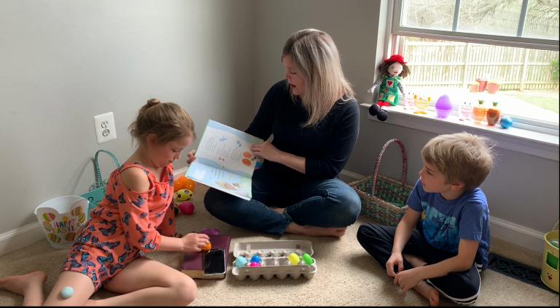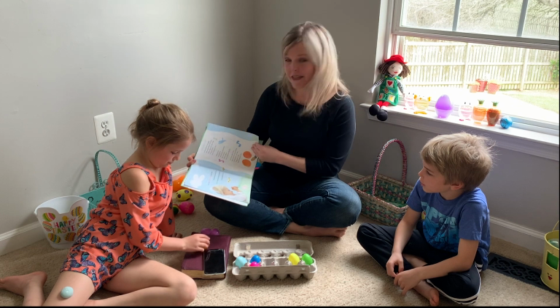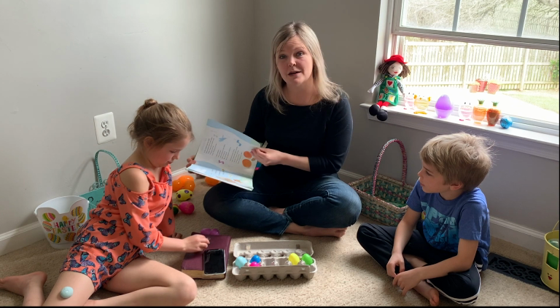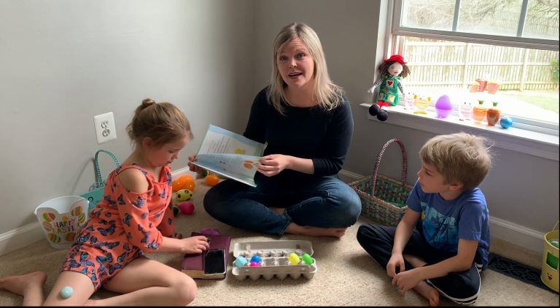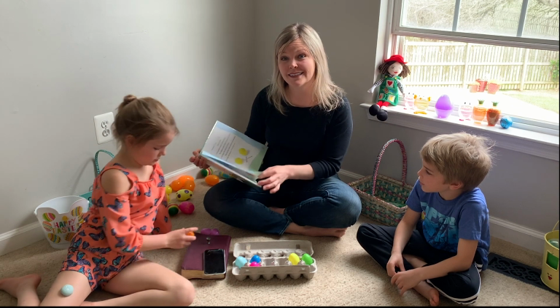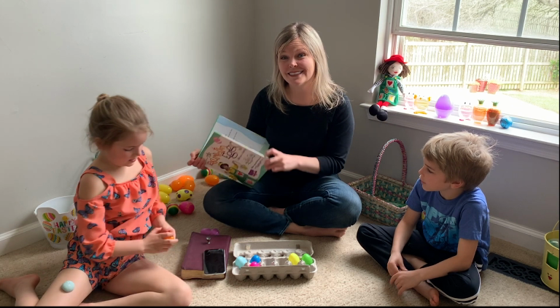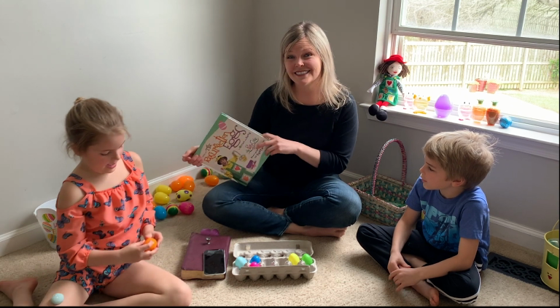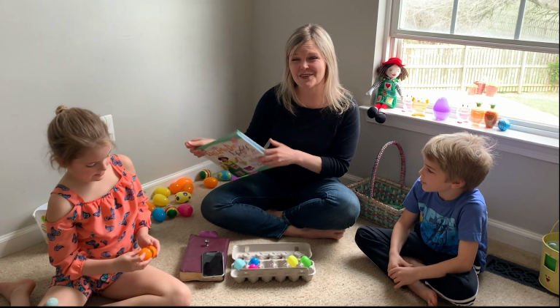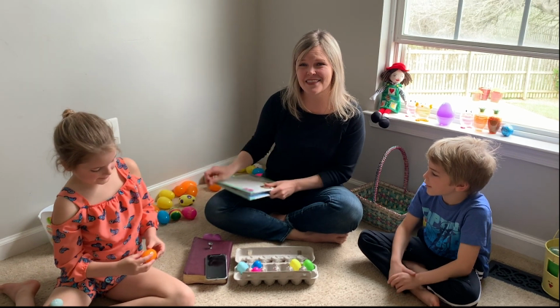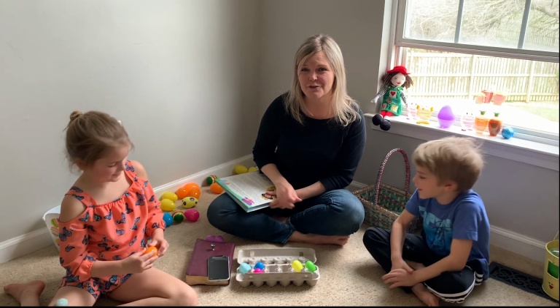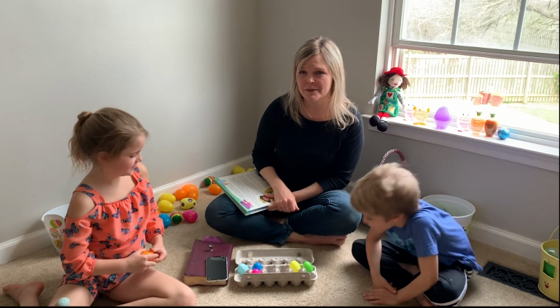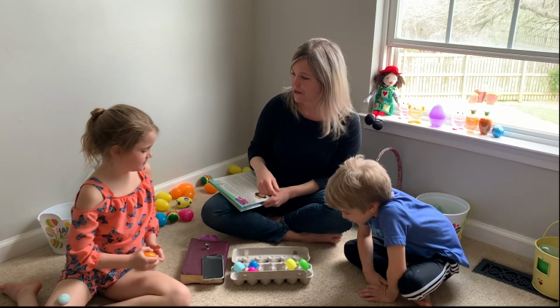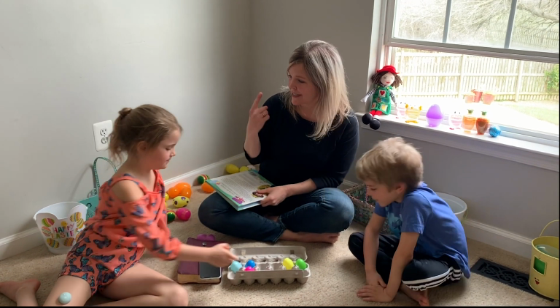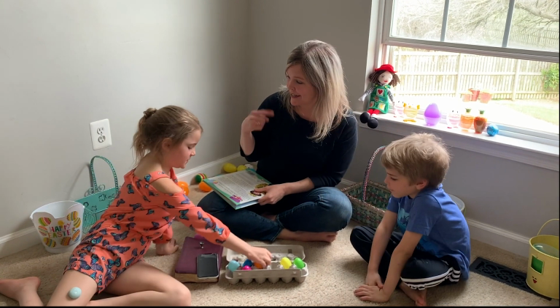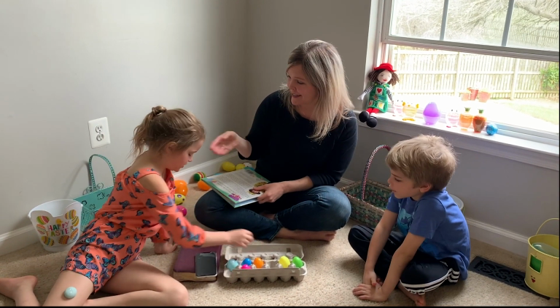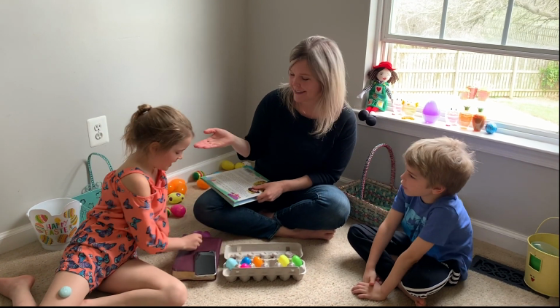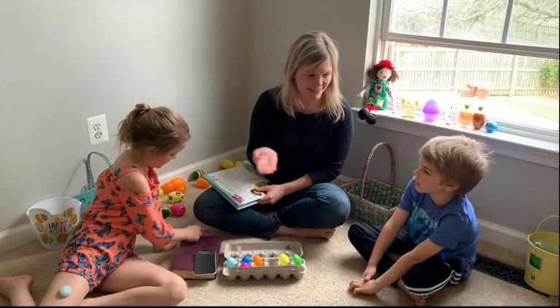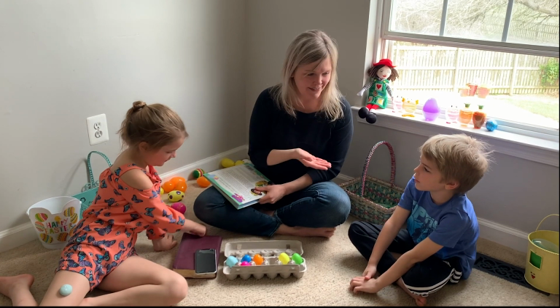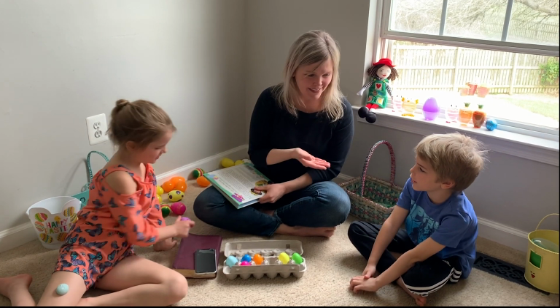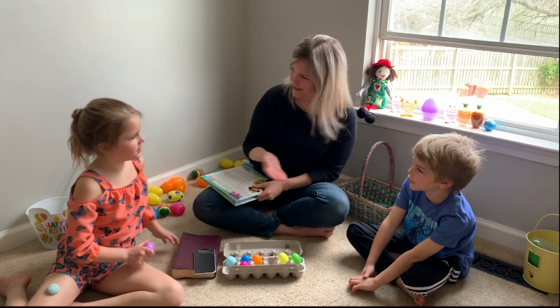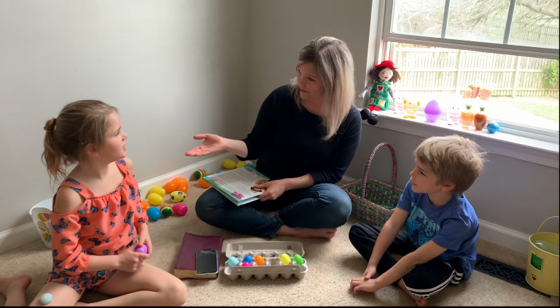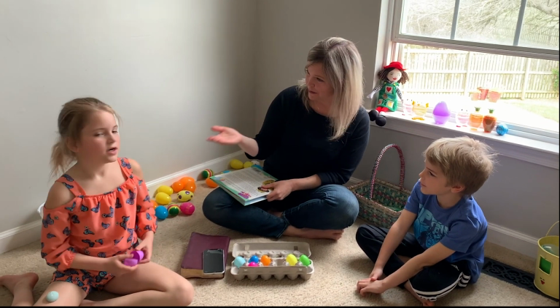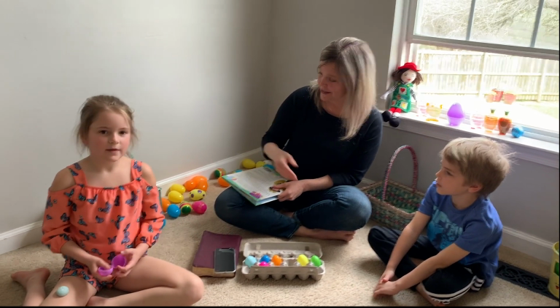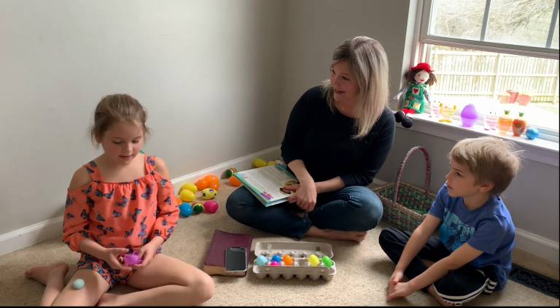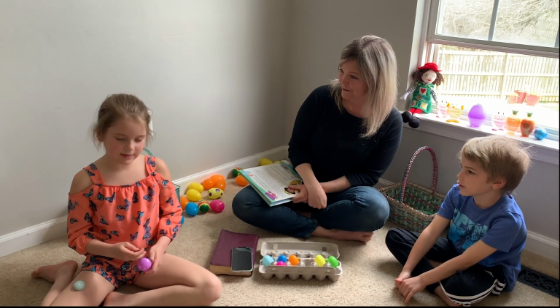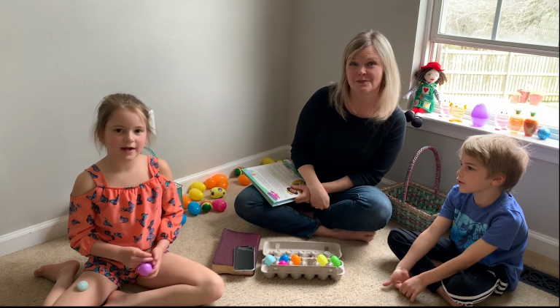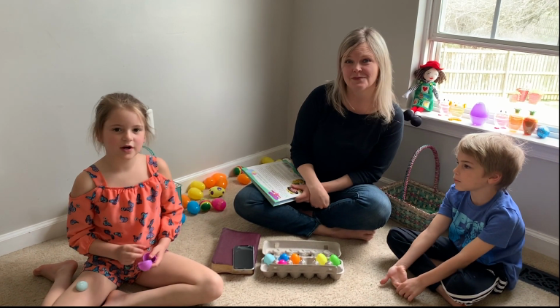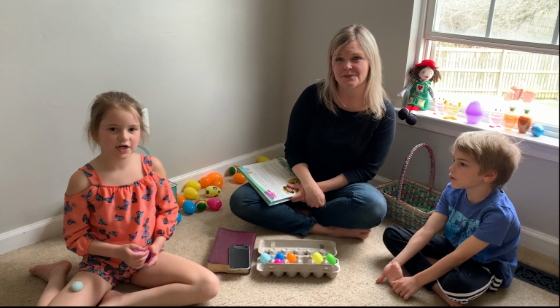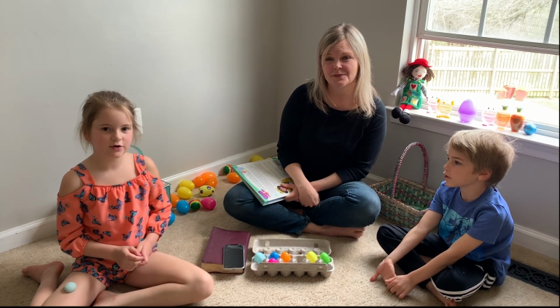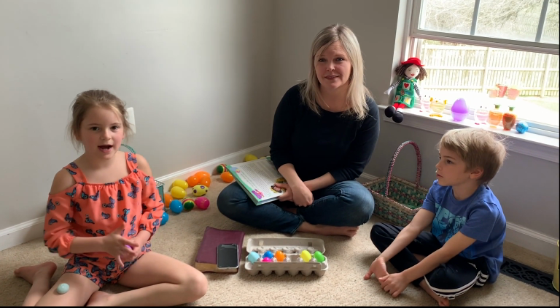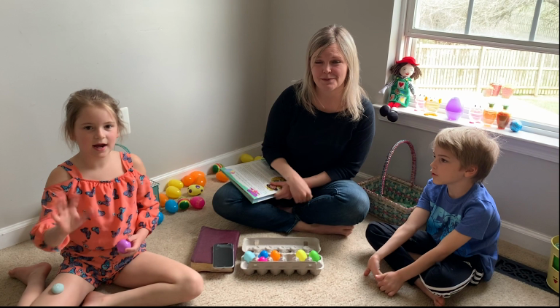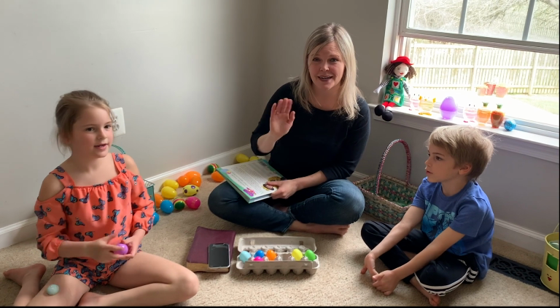Are you guys going to come back? Yes! Thank you for coming to Kristen's Creative Kids. Sophia, what would you like to say? Subscribe to our channel. Bye!